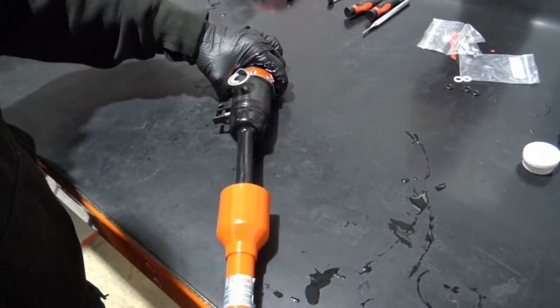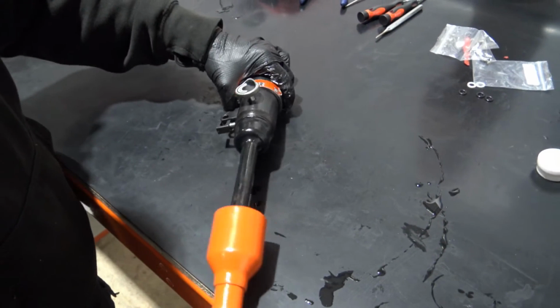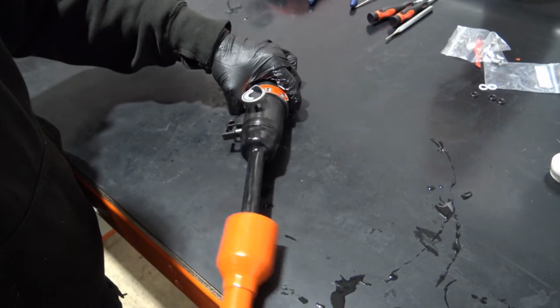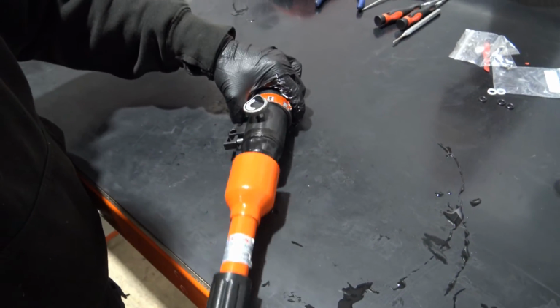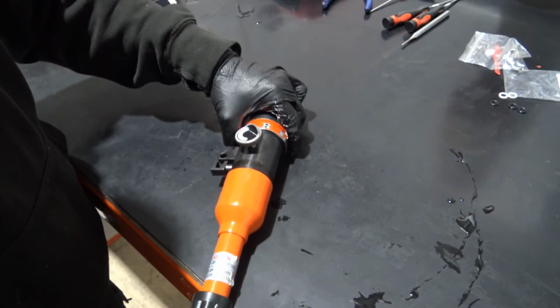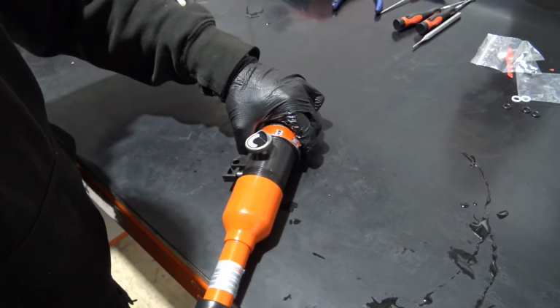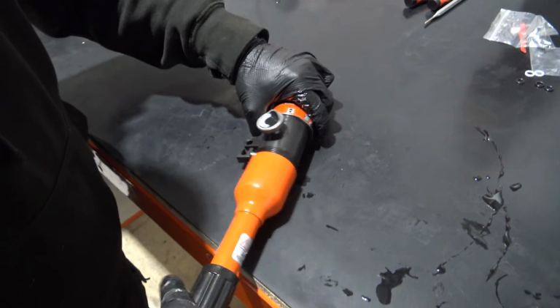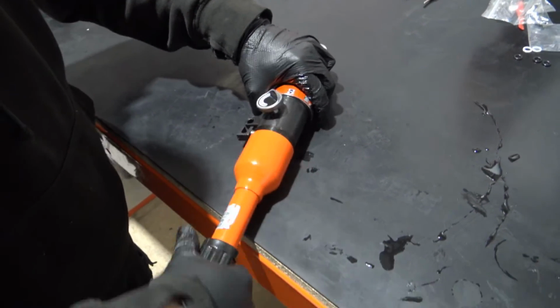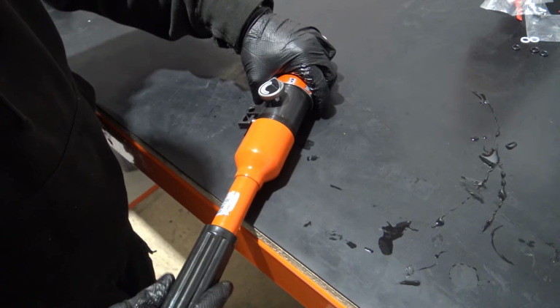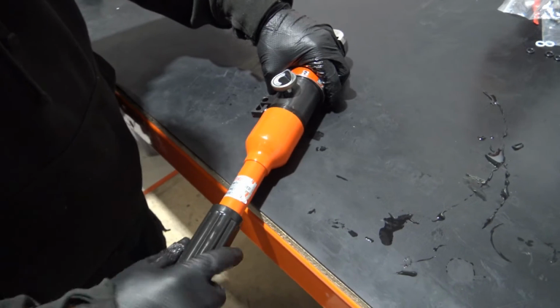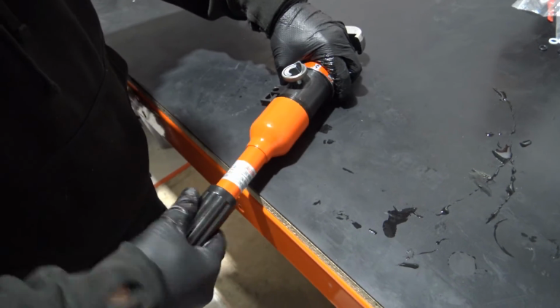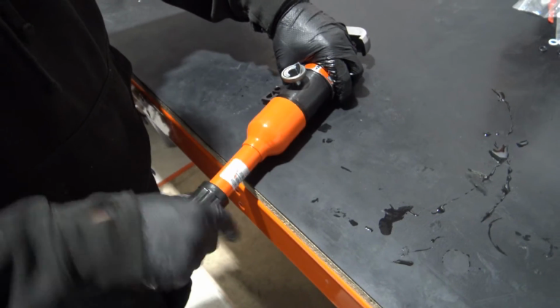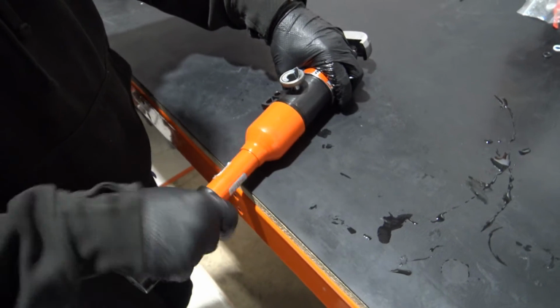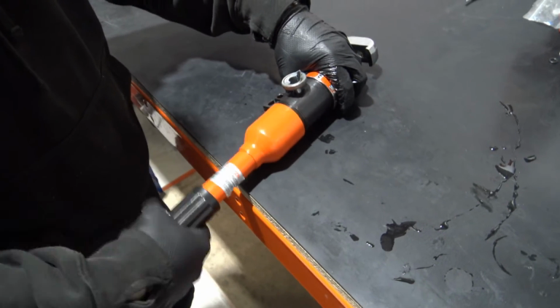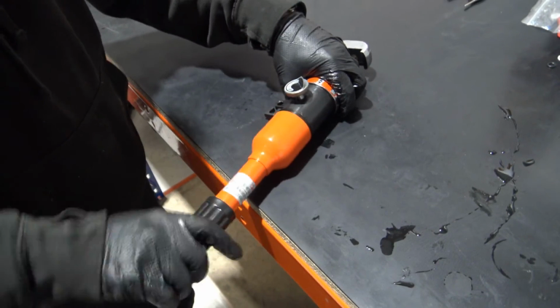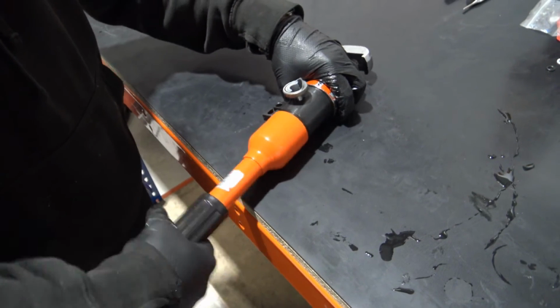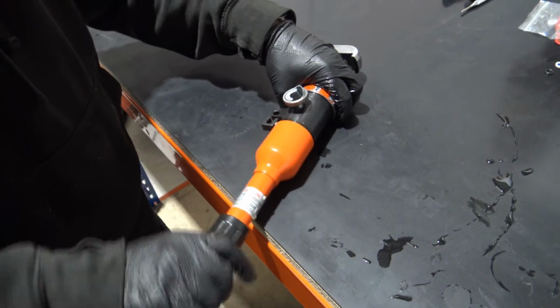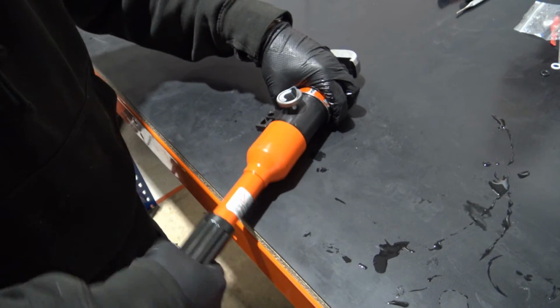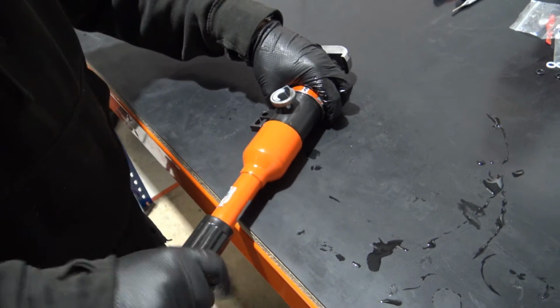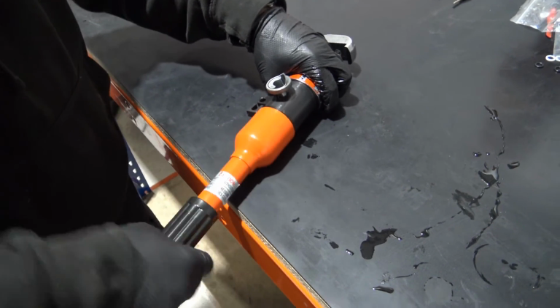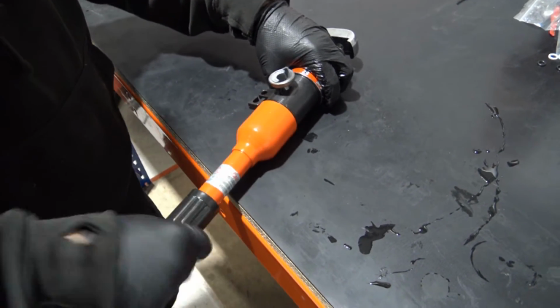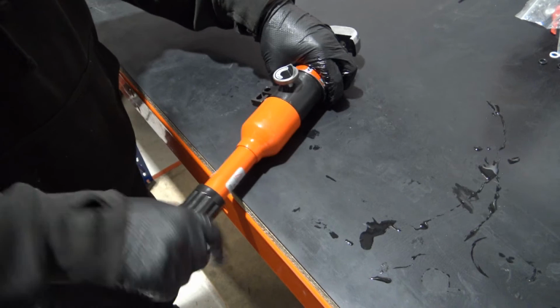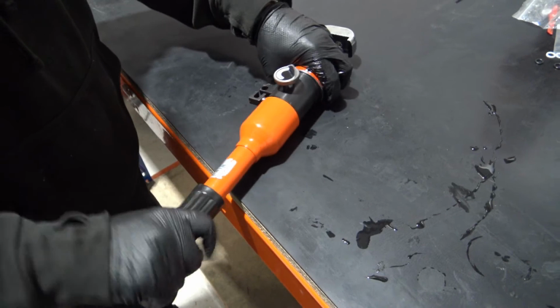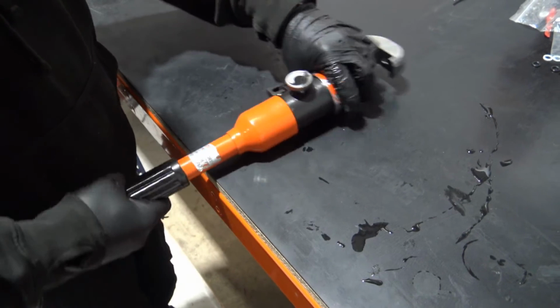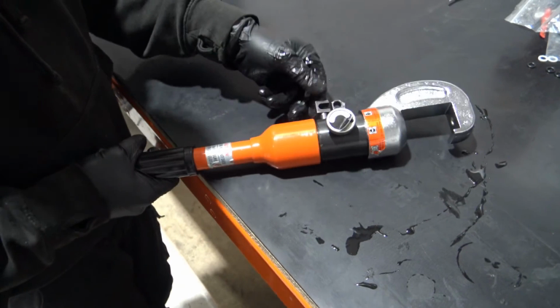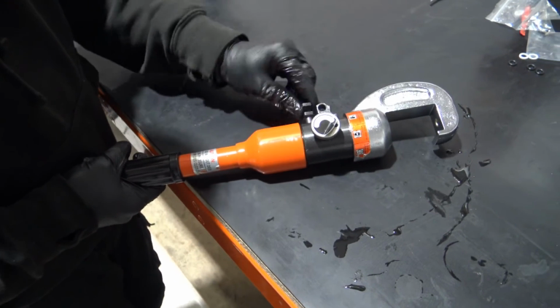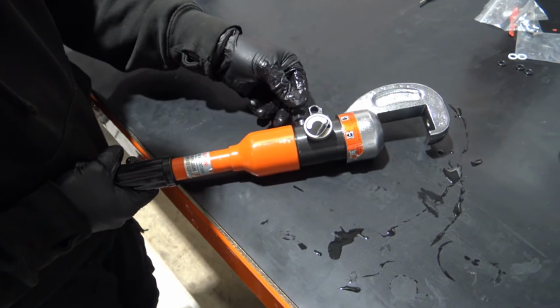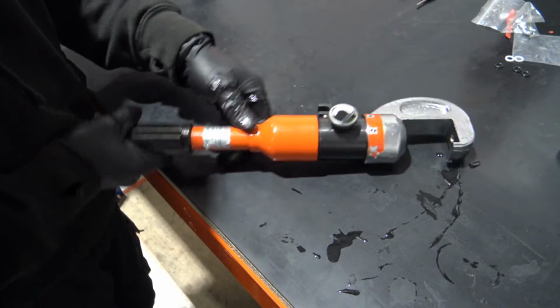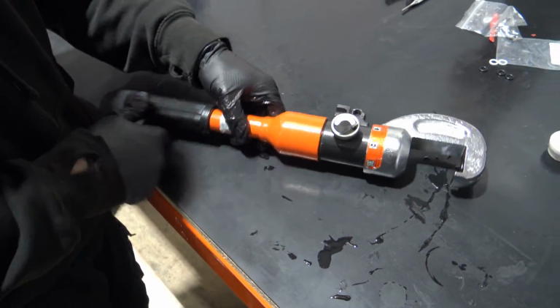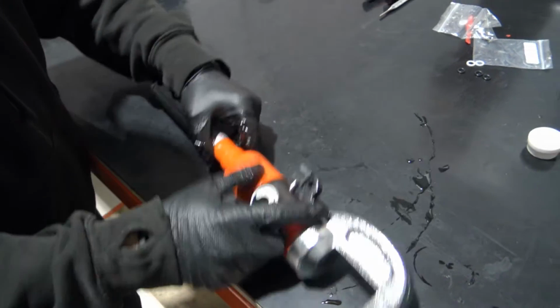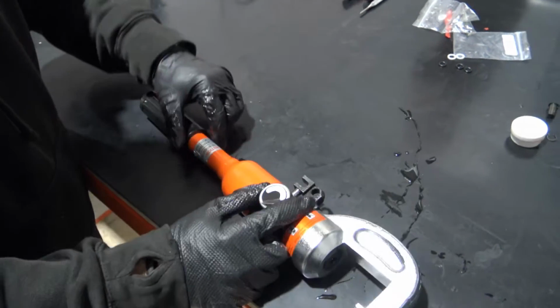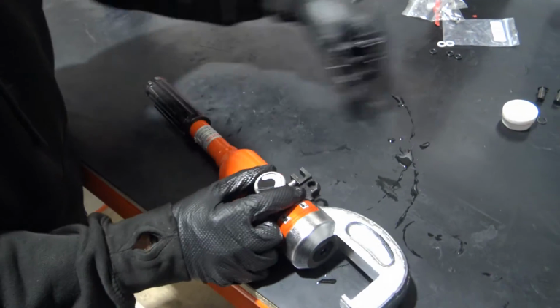When you begin to test the tool you may find air pockets in the system preventing the tool from working. Pump the handle multiple times all the way to the maximum pressure. If this does not clear the blockage, remove the handle again, top up the oil and repeat the process until it is working.